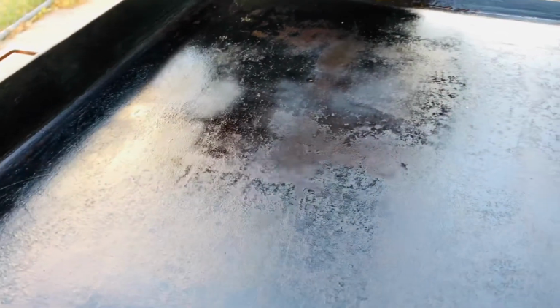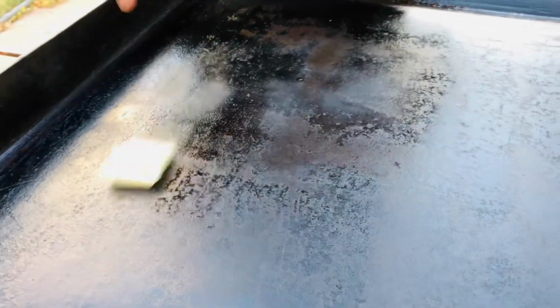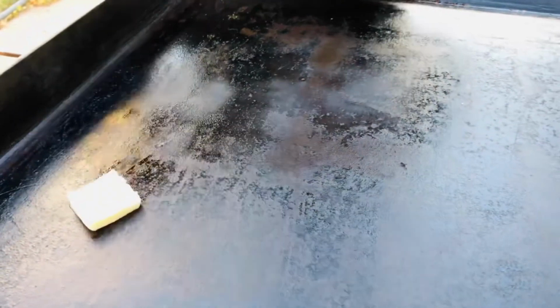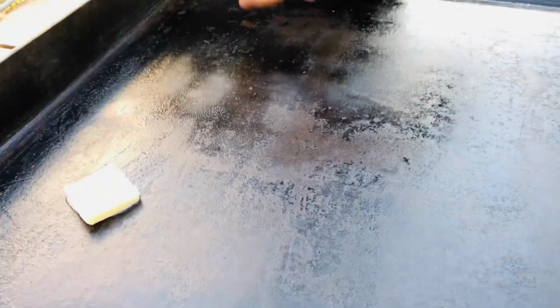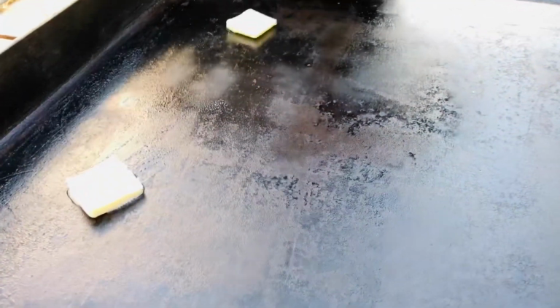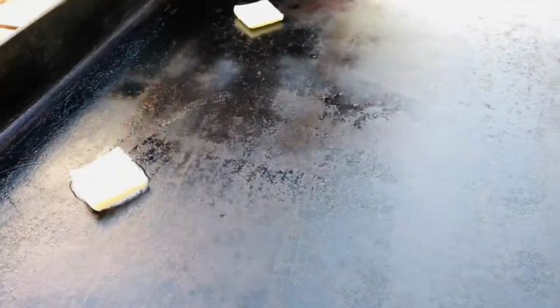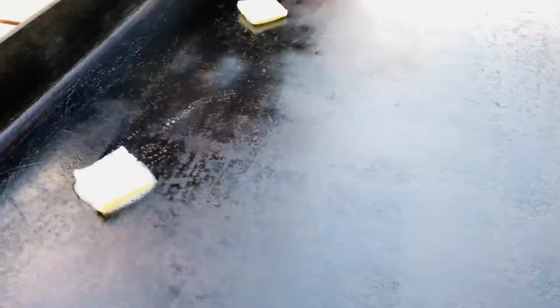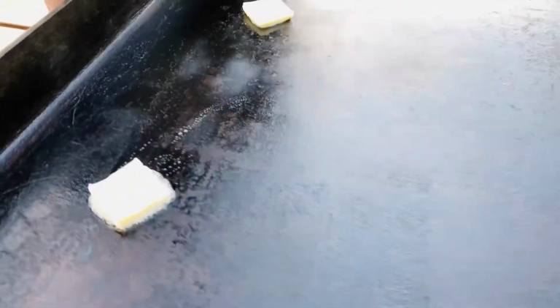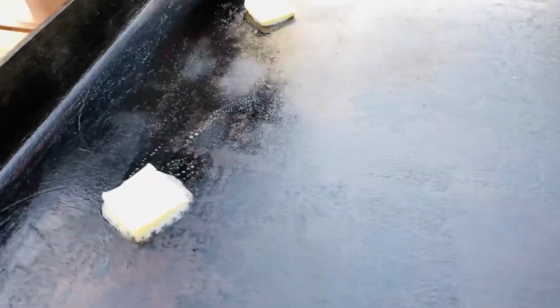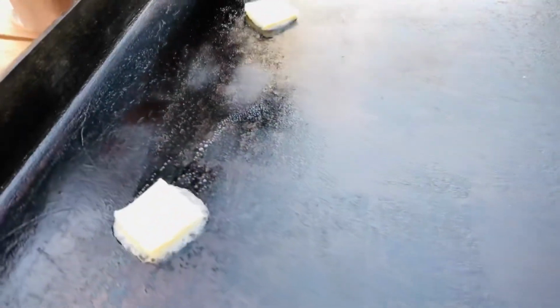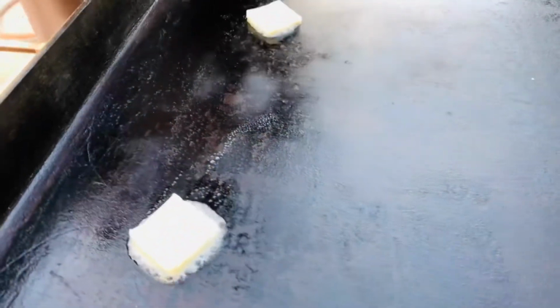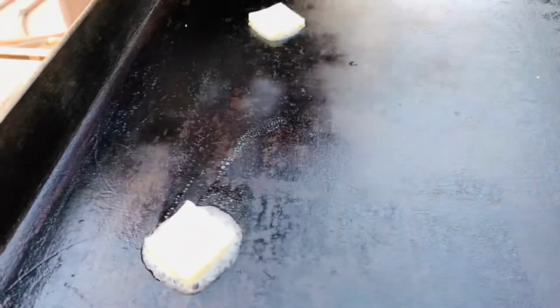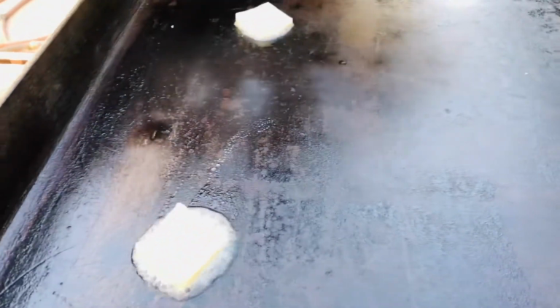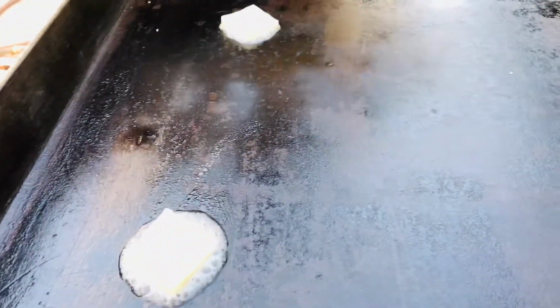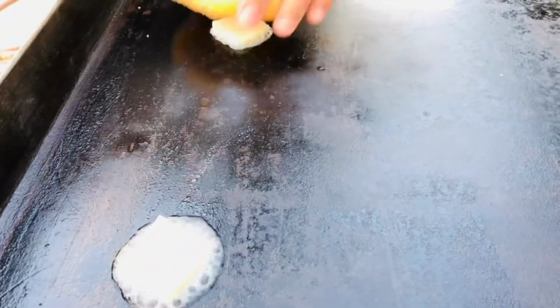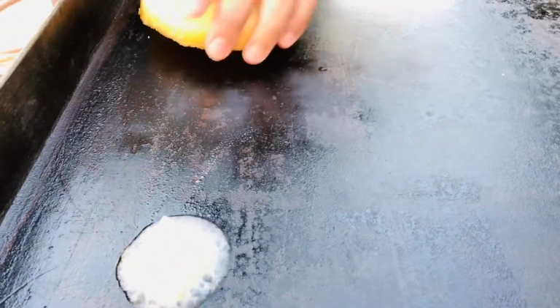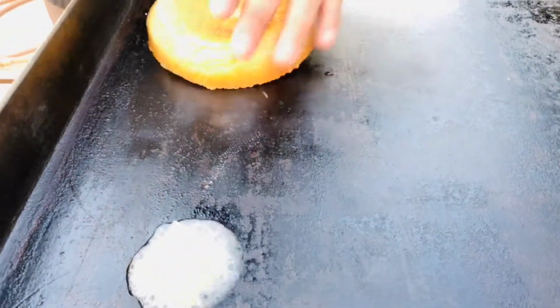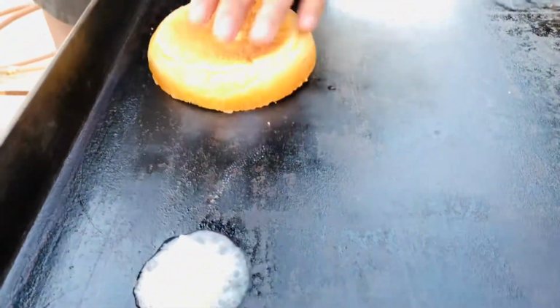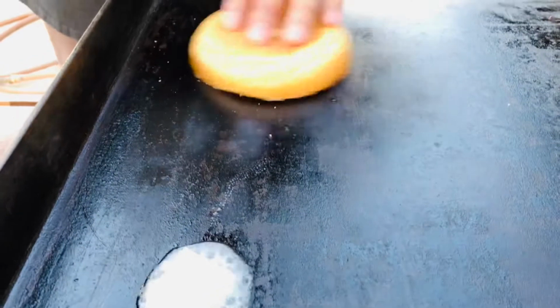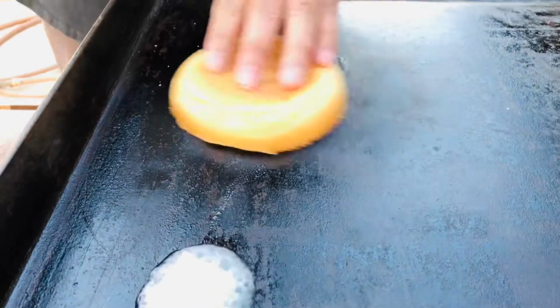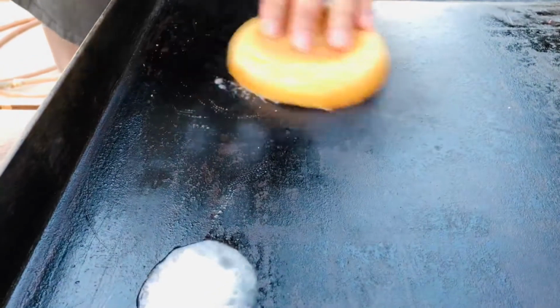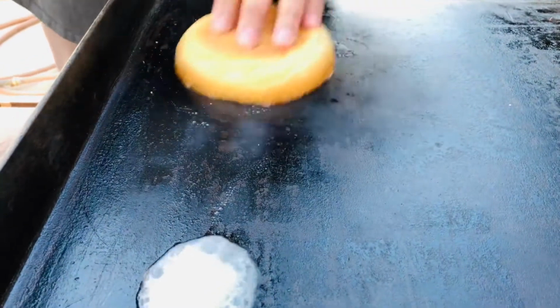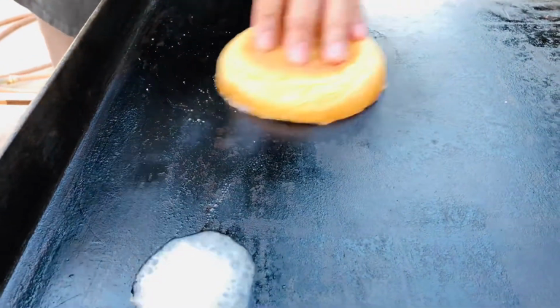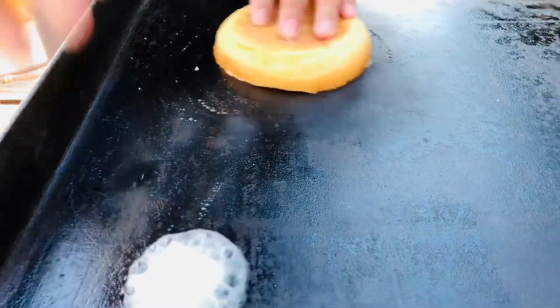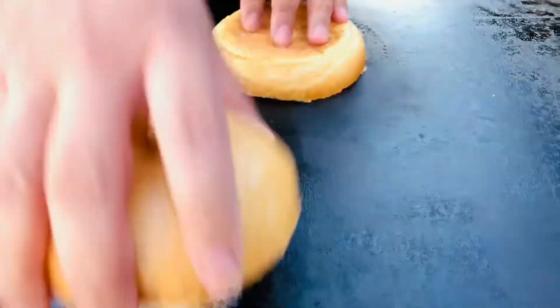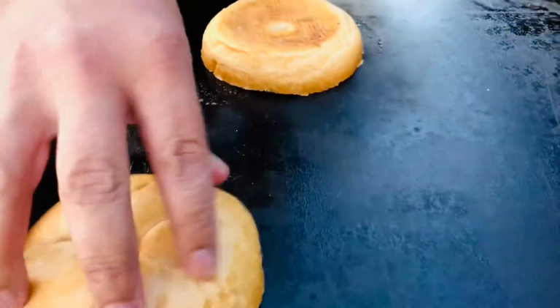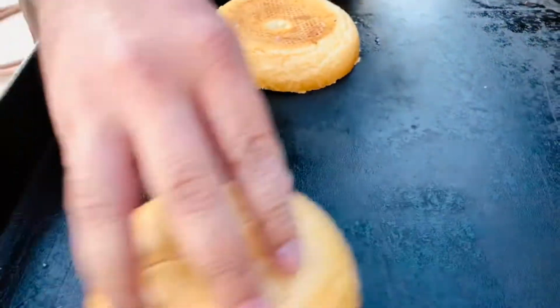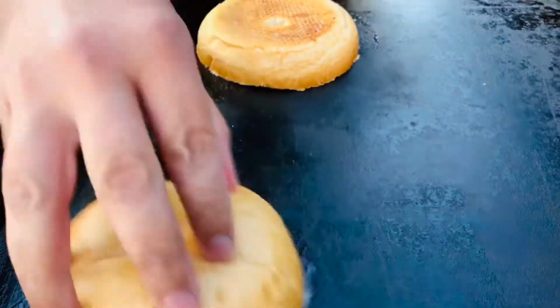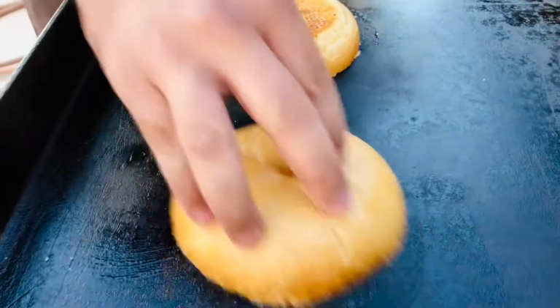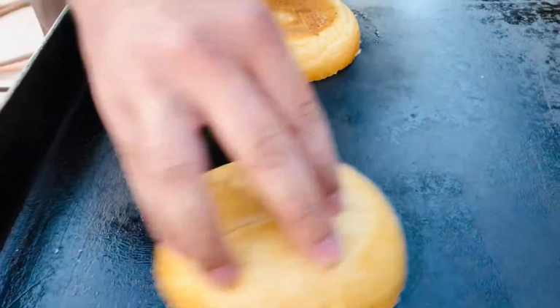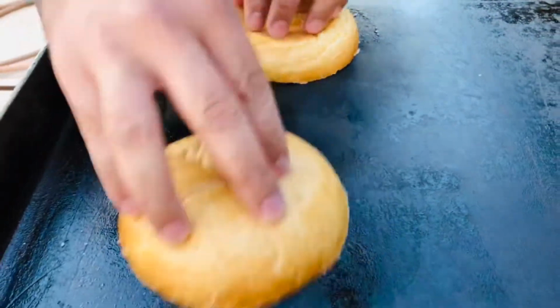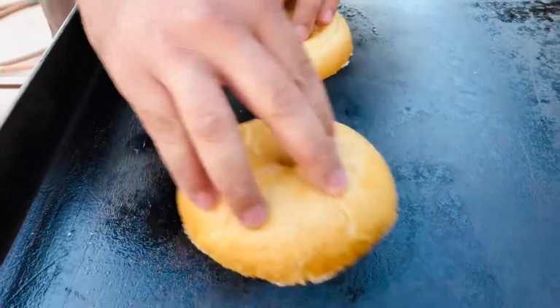I move over to the other side of the griddle where I throw down a couple of tabs of butter, get my buns, throw them on top of the butter, and swirl them around so you get that butter into the bun.